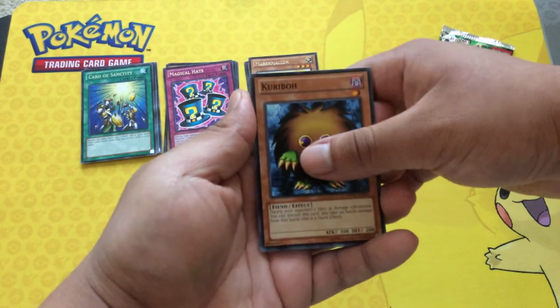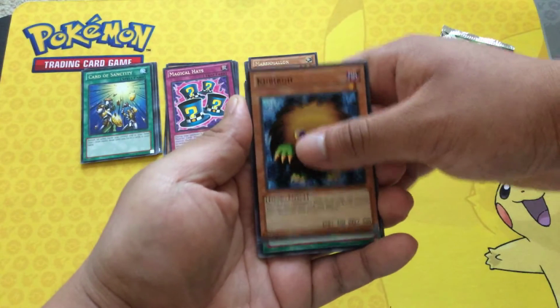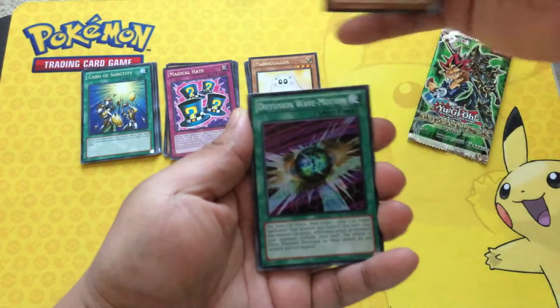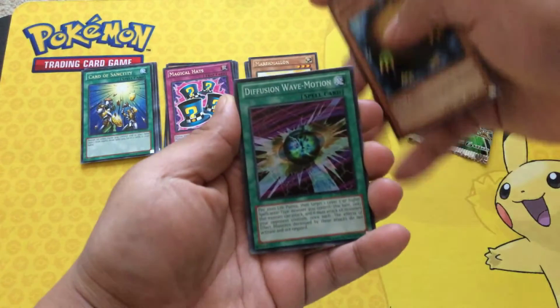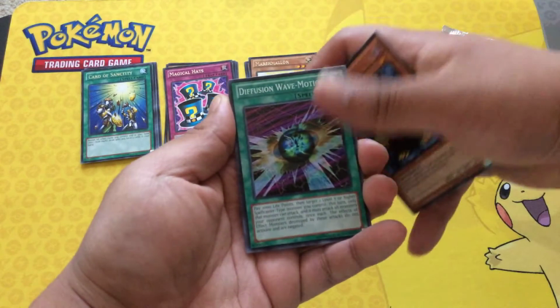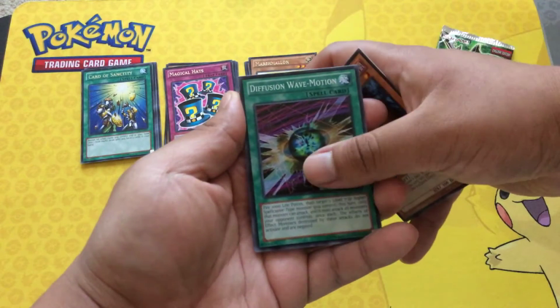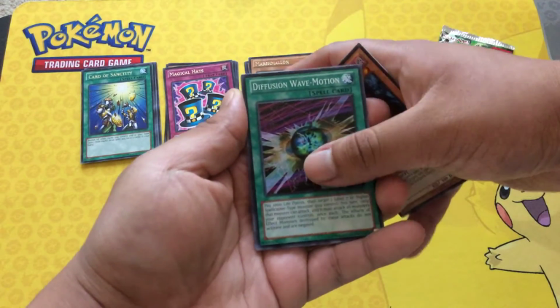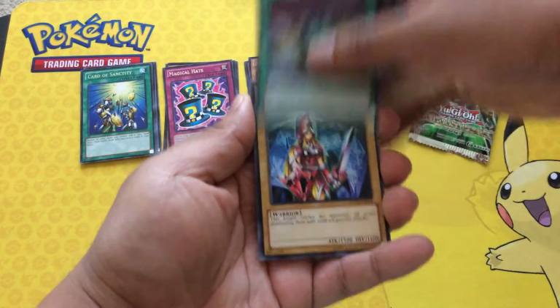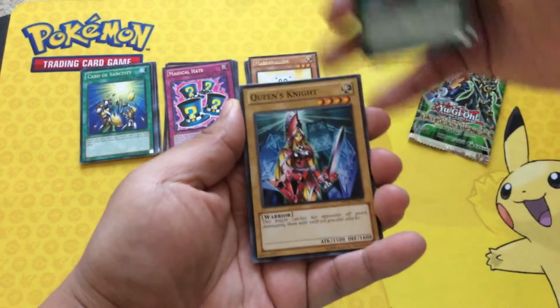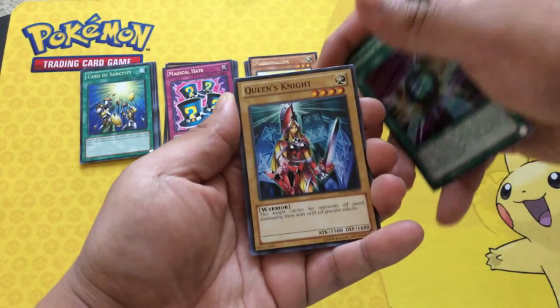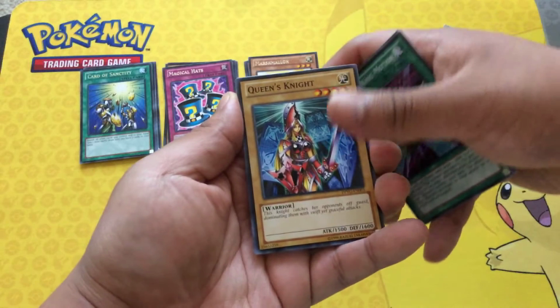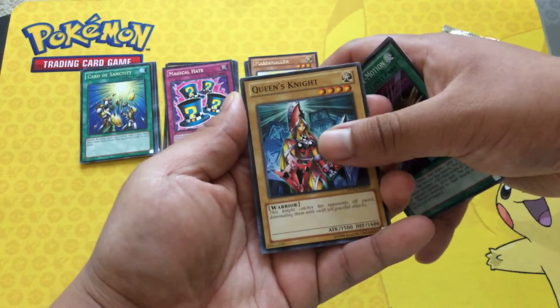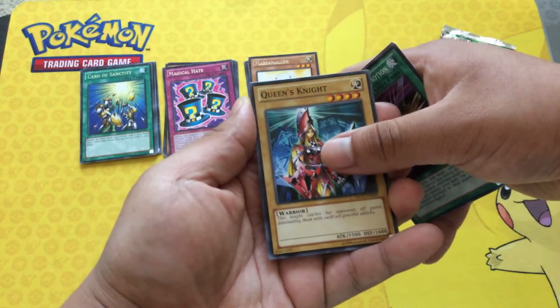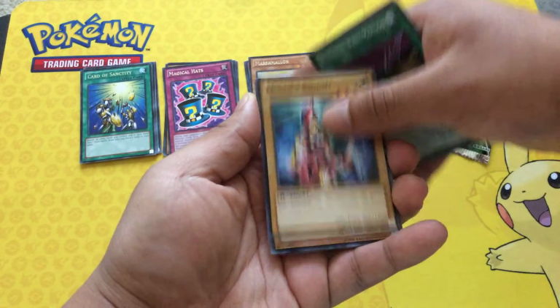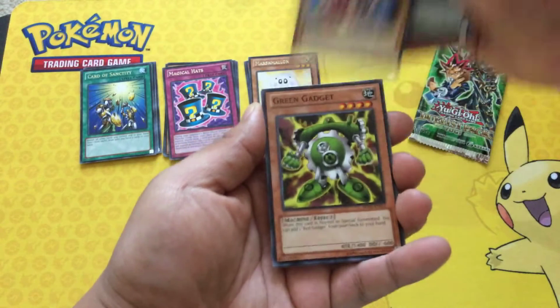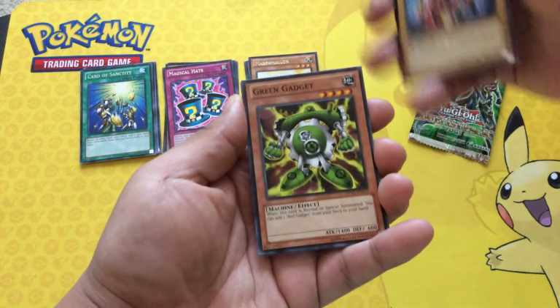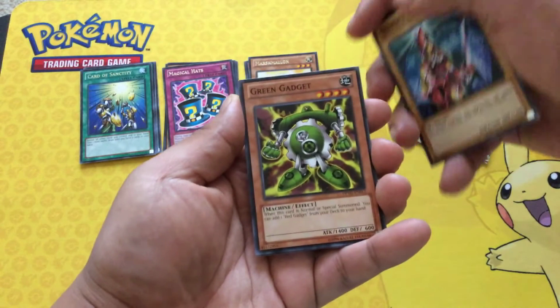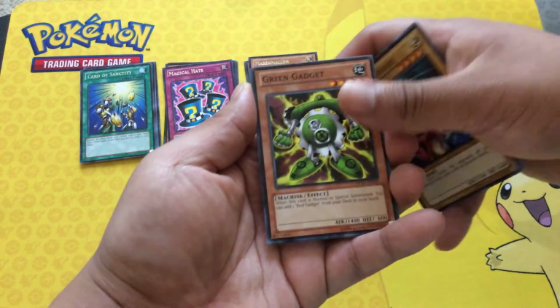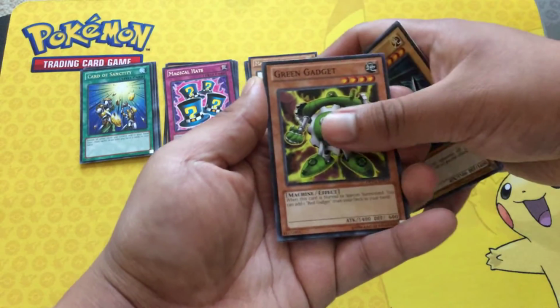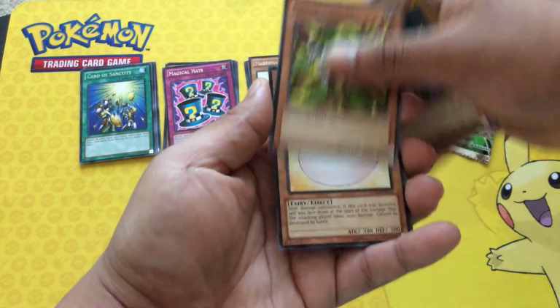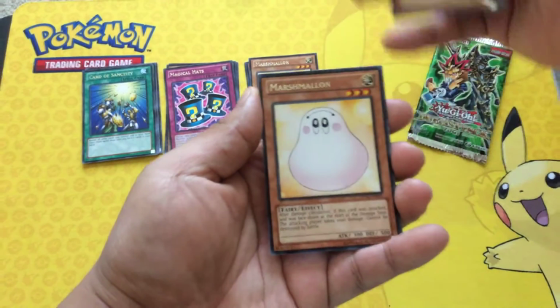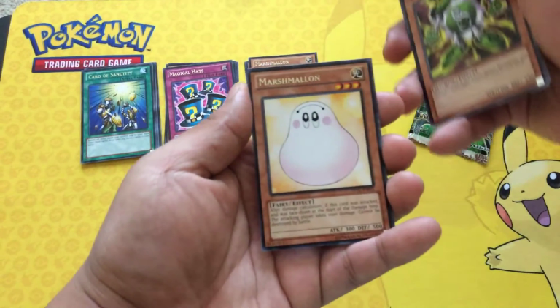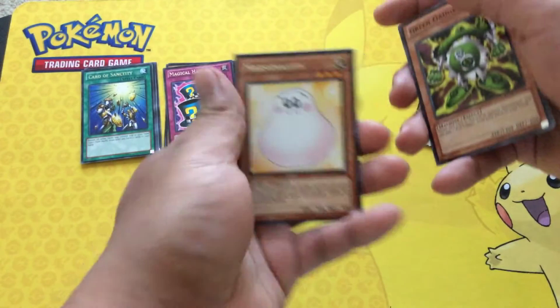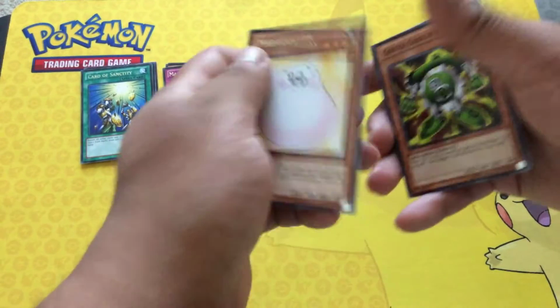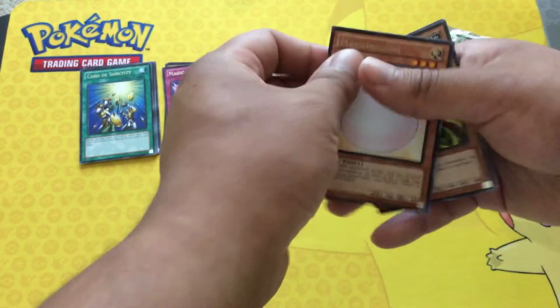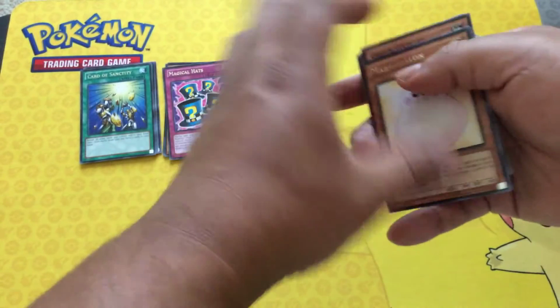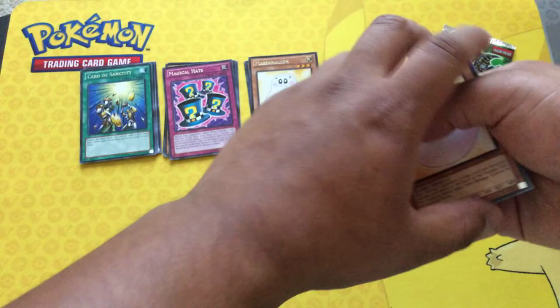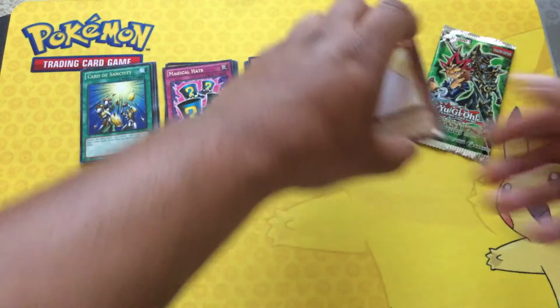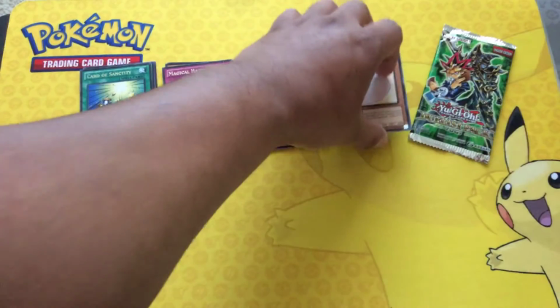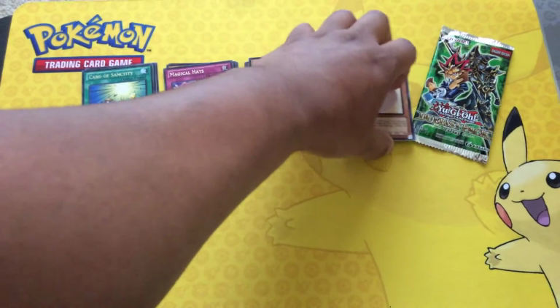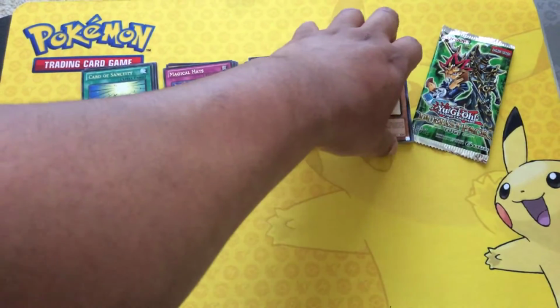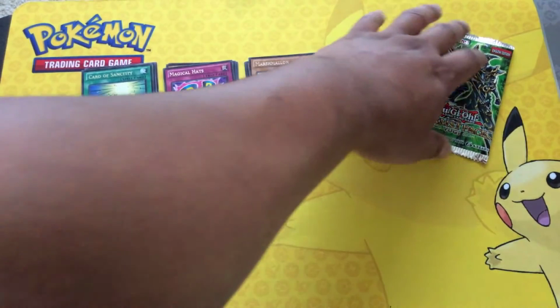All right, Kuriboh, Diffusion Wave-Motion, Queen's Knight, Green Gadget, Green Gadget, and another Marshmallon.